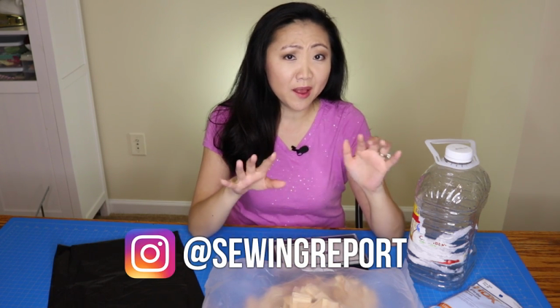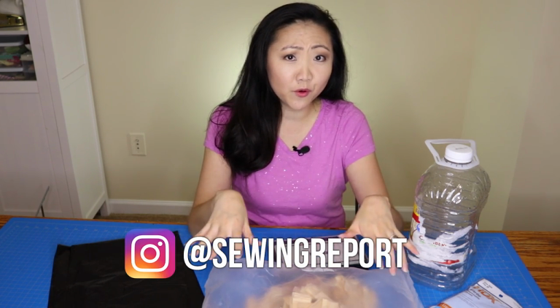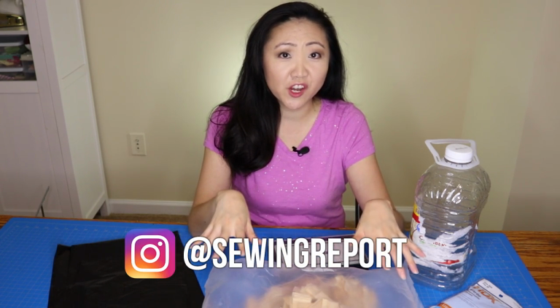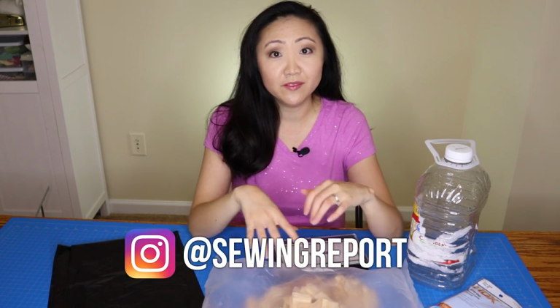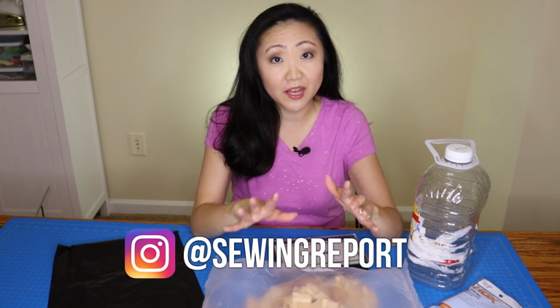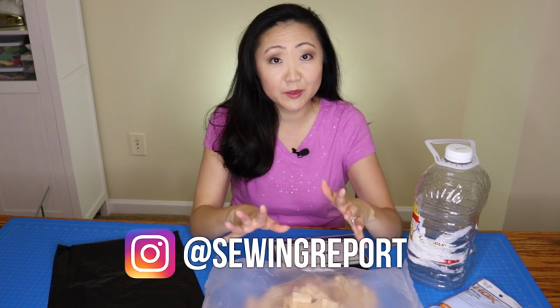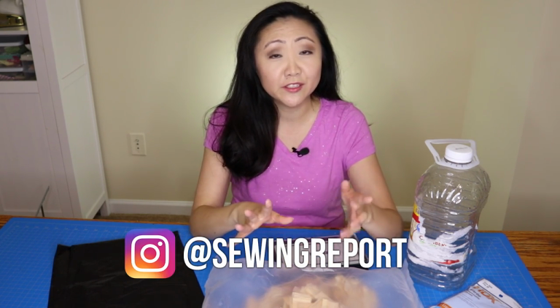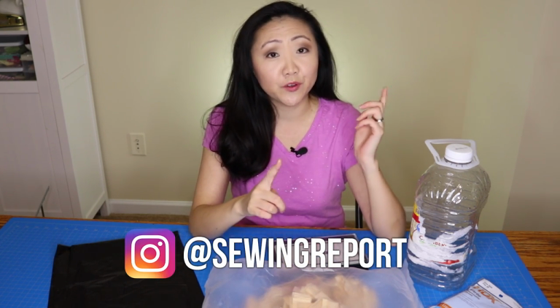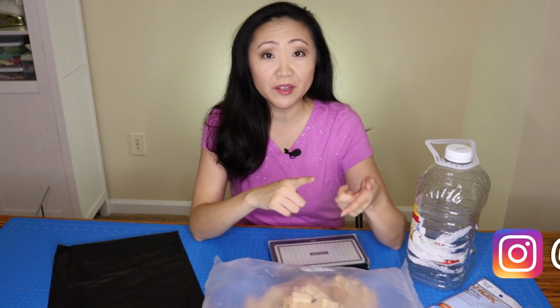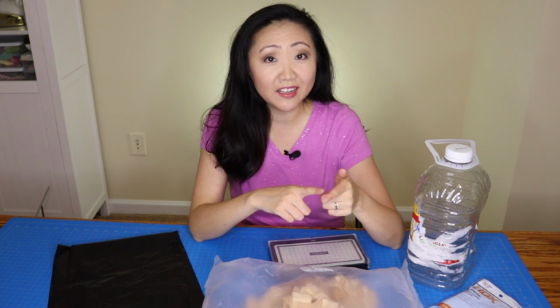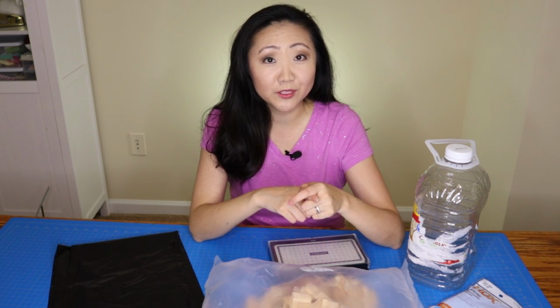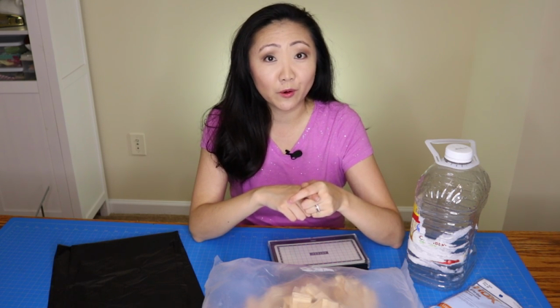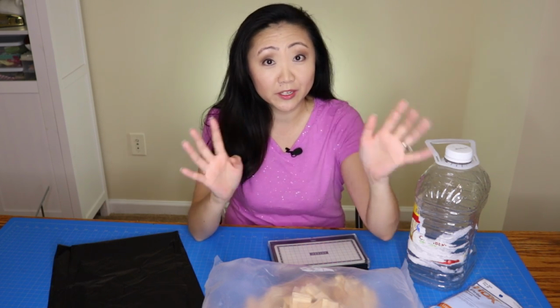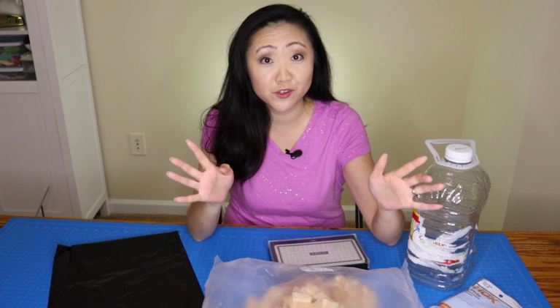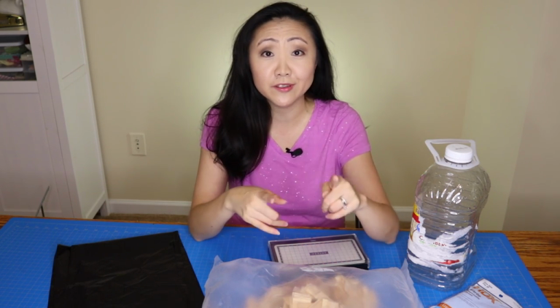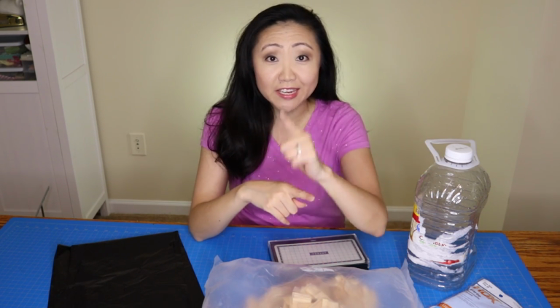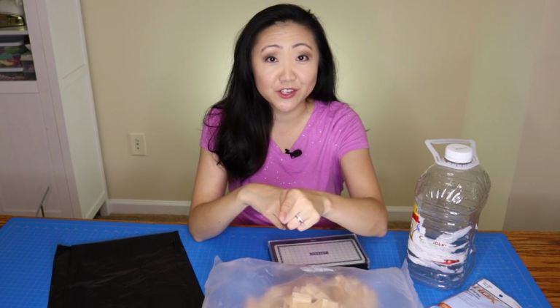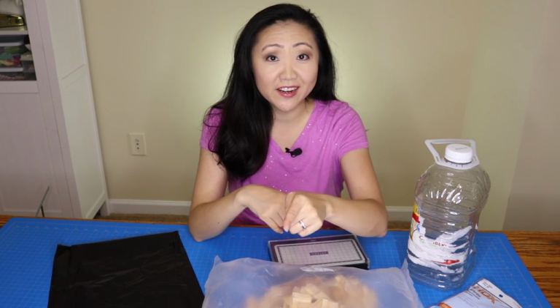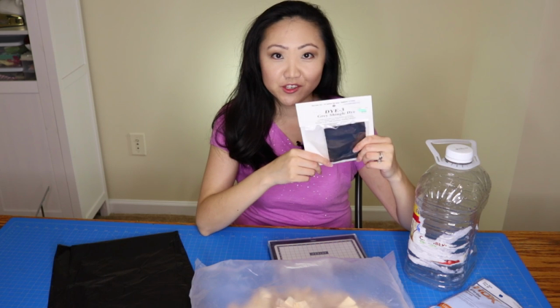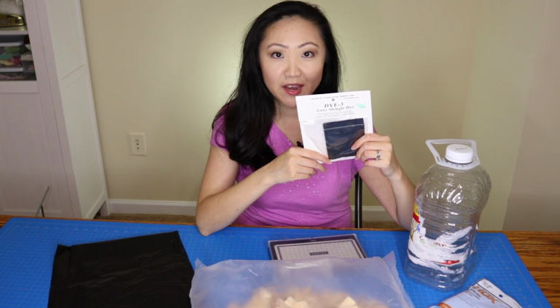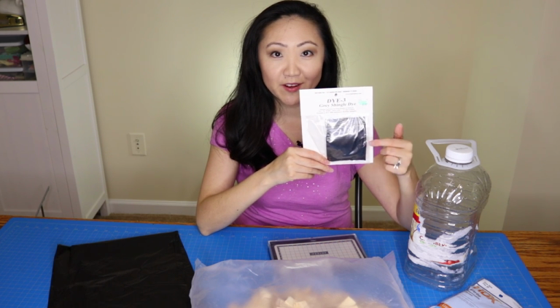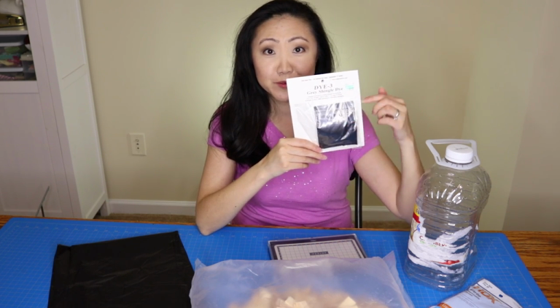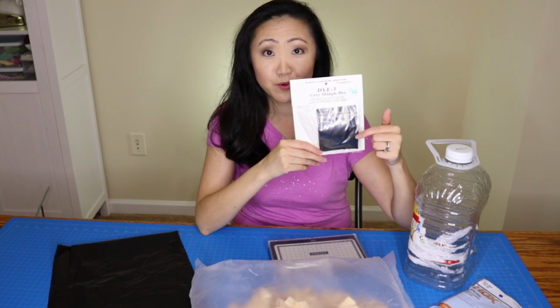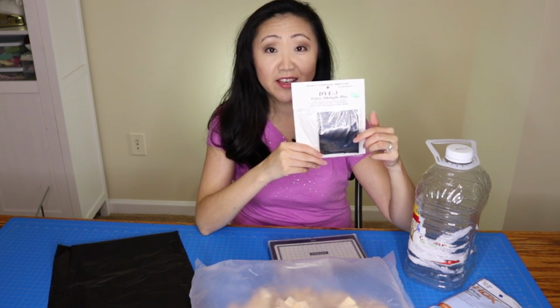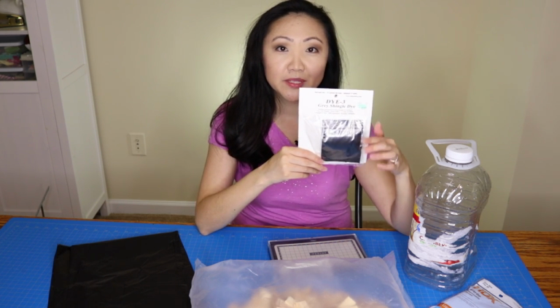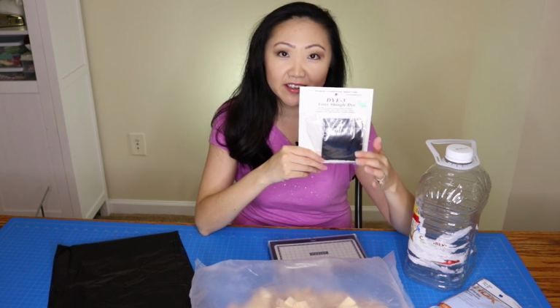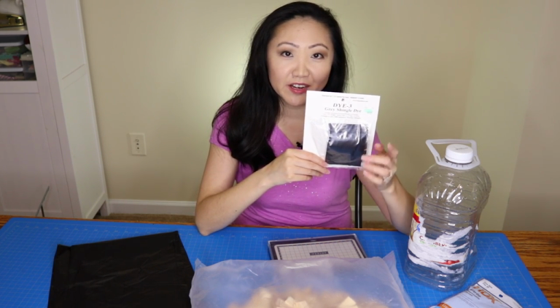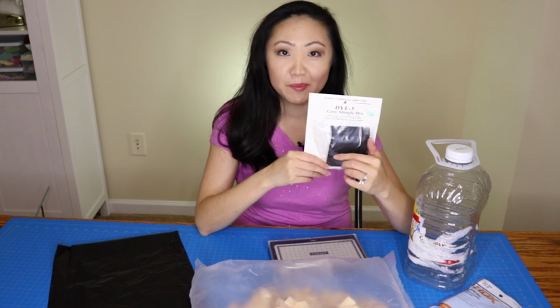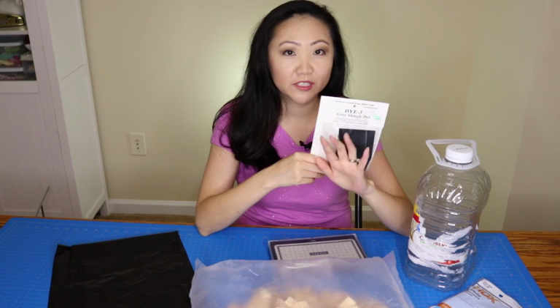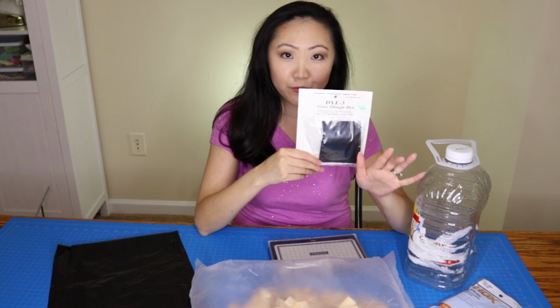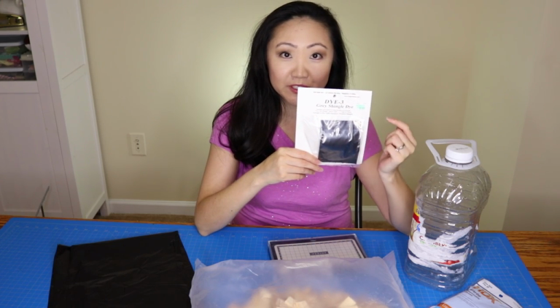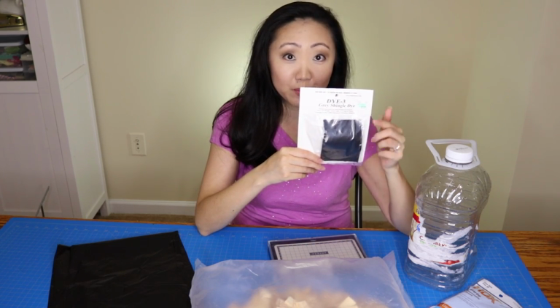I'm also going to be sharing all of the supplies I'm using, so if you are building a dollhouse of your own and want to try this yourself, give this a shot. I've got my shingle dye right here — I'm doing gray. This was $8.99 at Hobby Lobby, and of course I used the 40% off coupon.